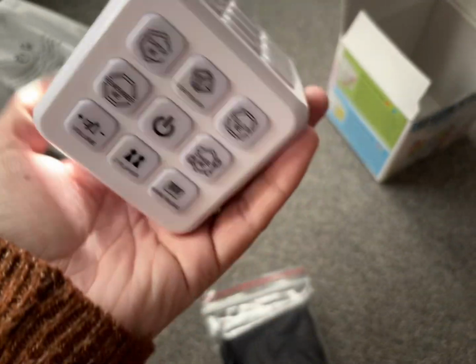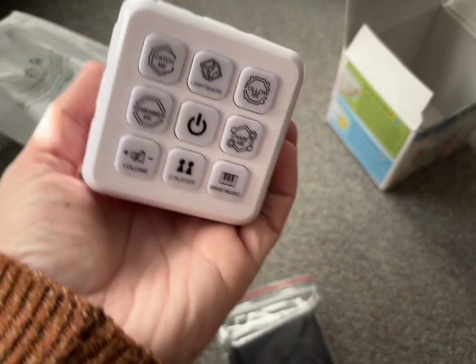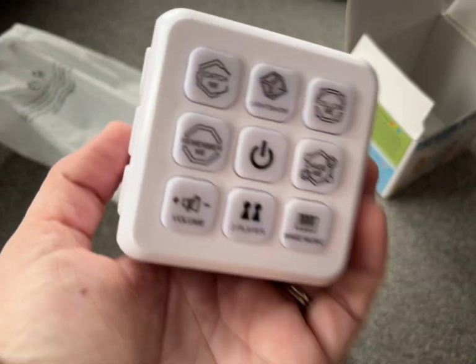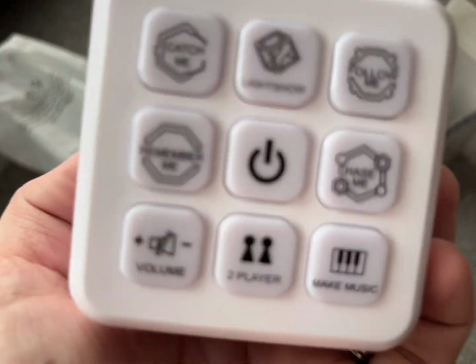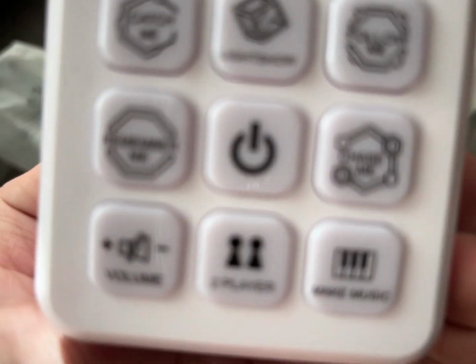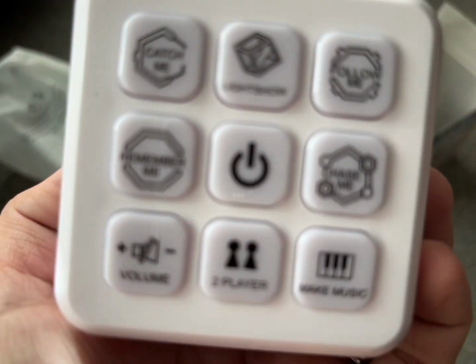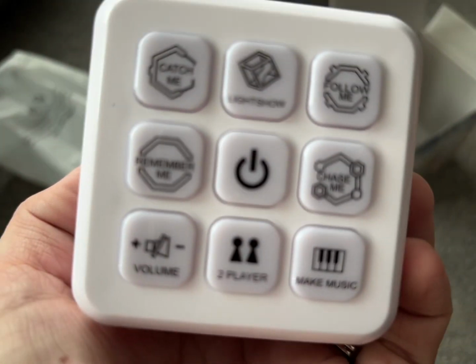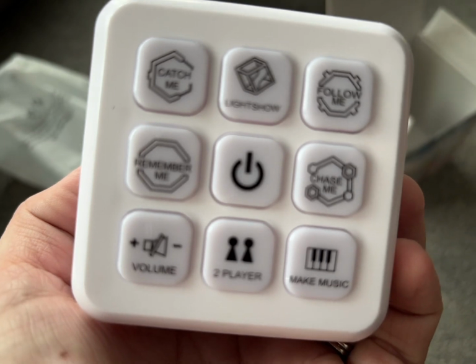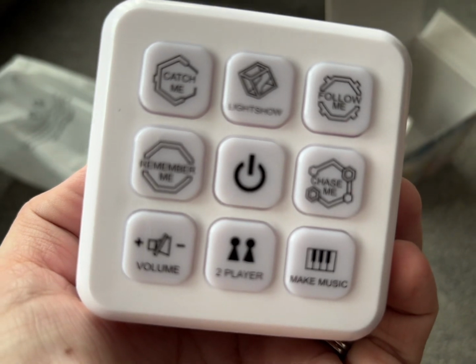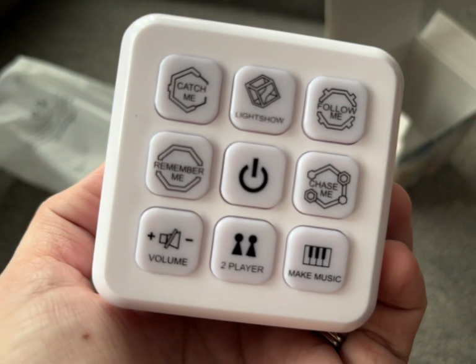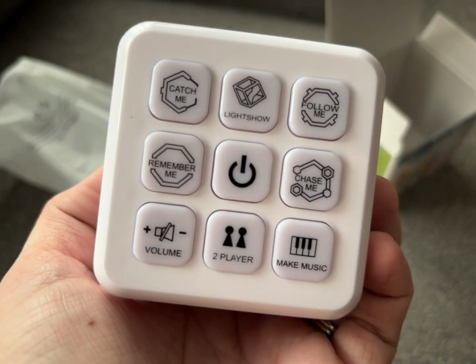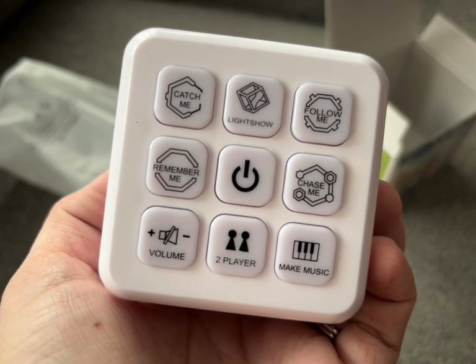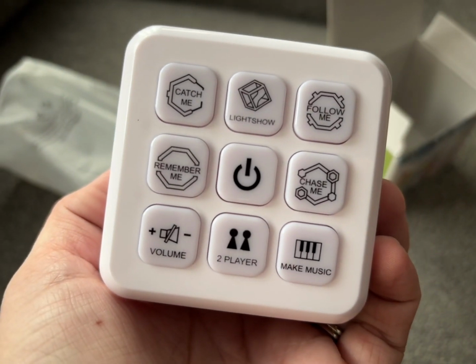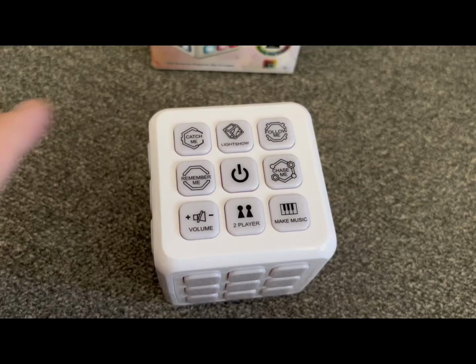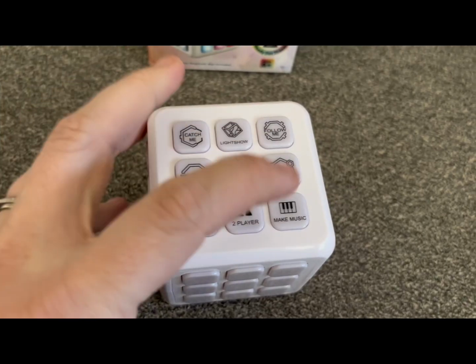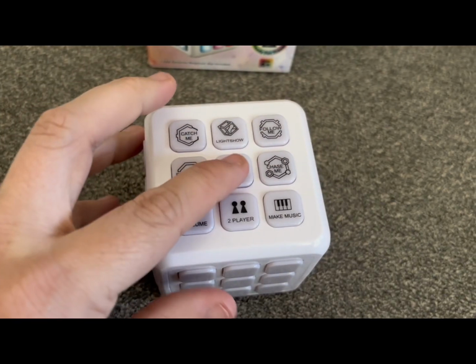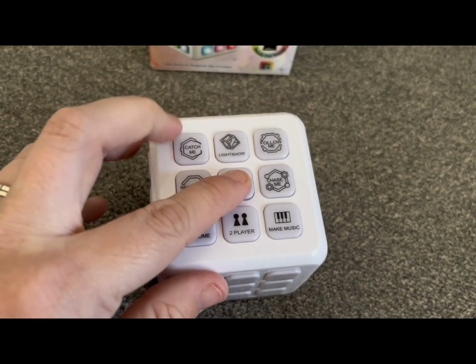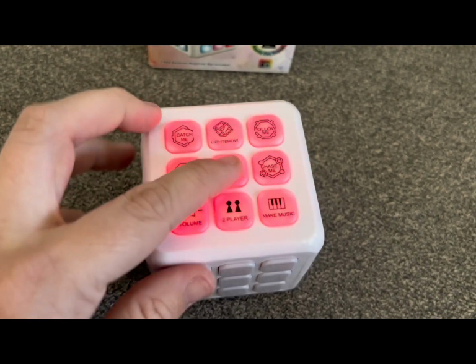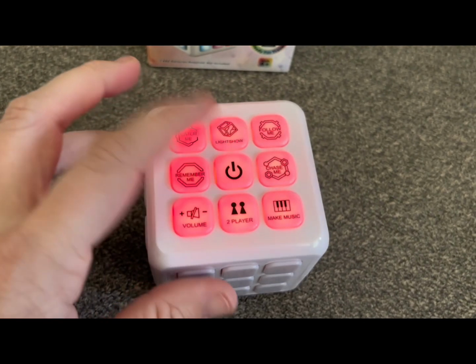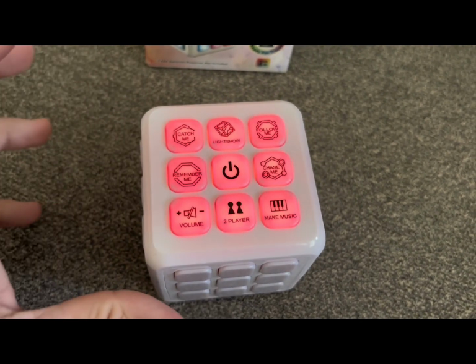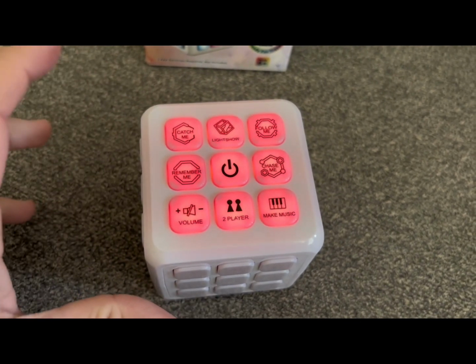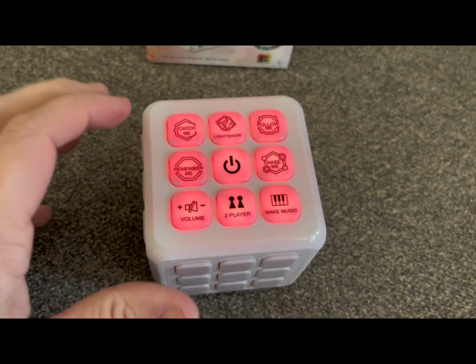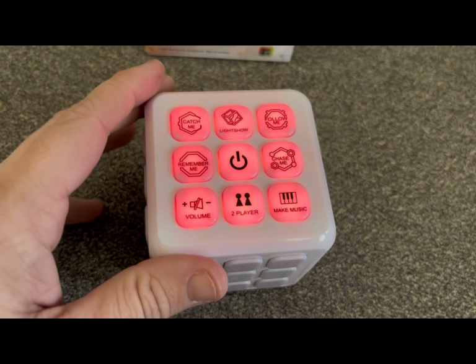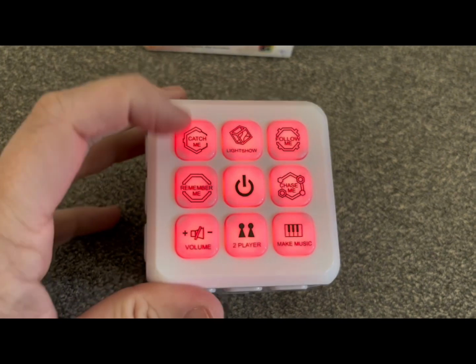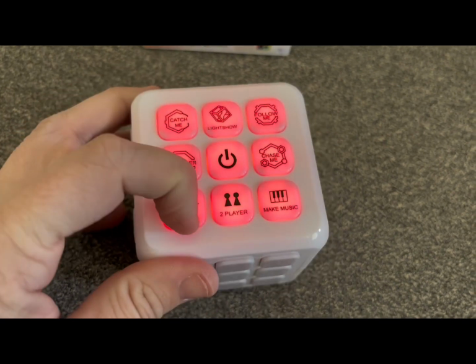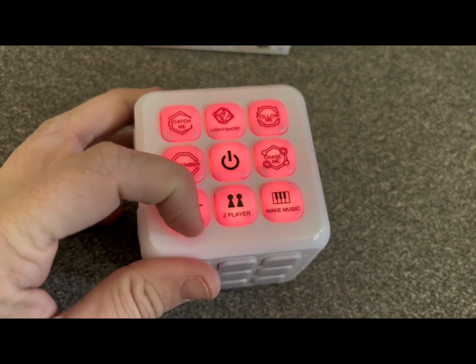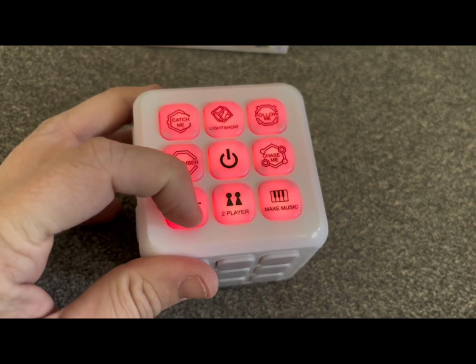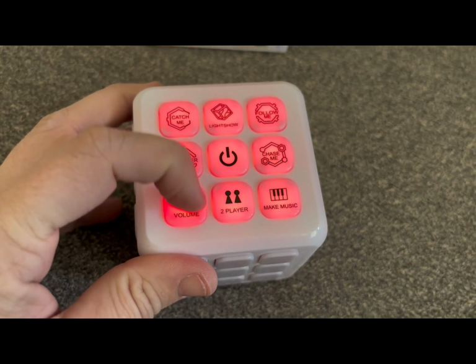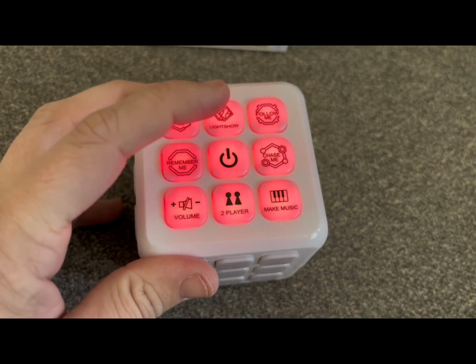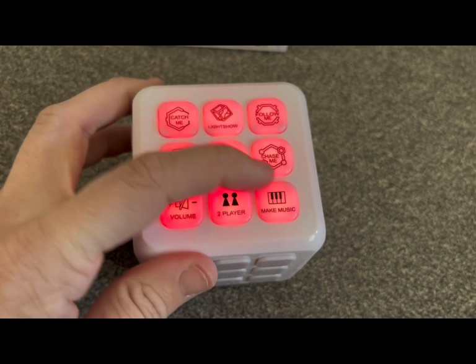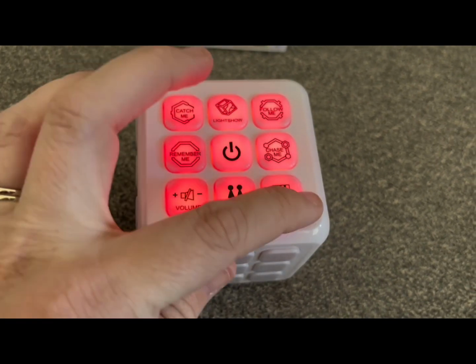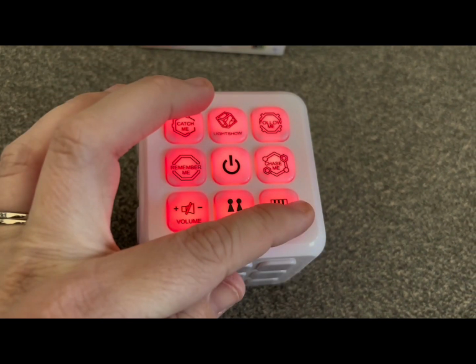So it's a really simple white cube, and when you have batteries, it will light up. Here's what it looks like once you press that middle power button — you can see I've got batteries in it now, and there's different functions.